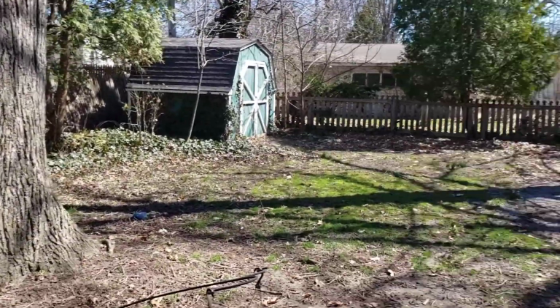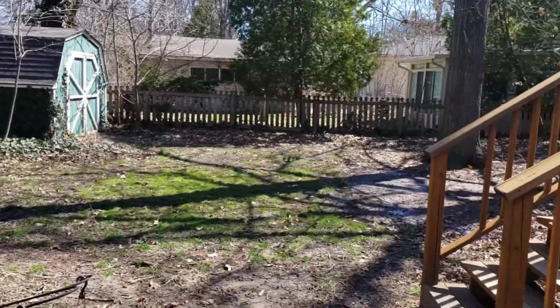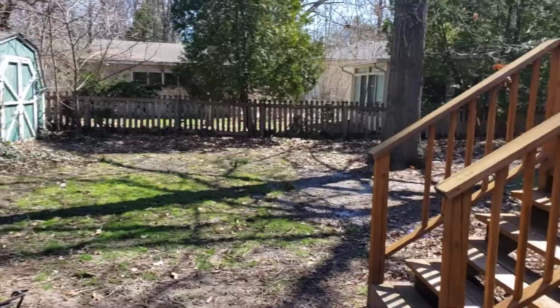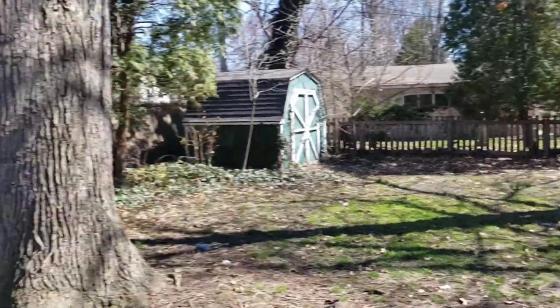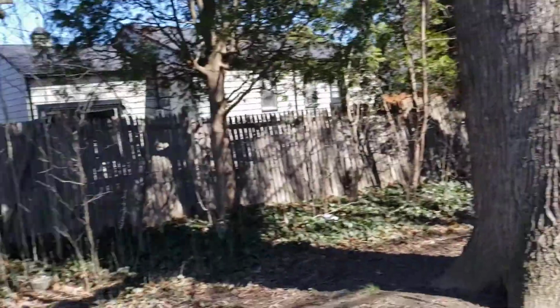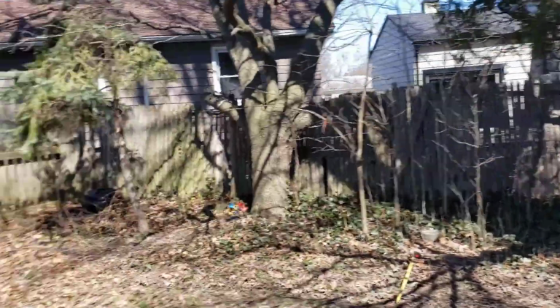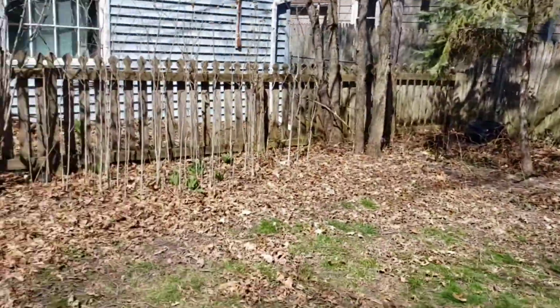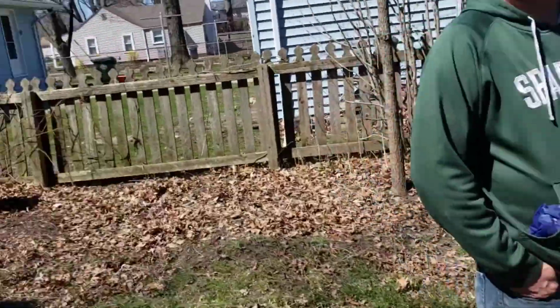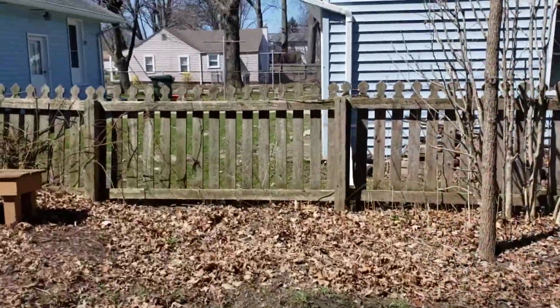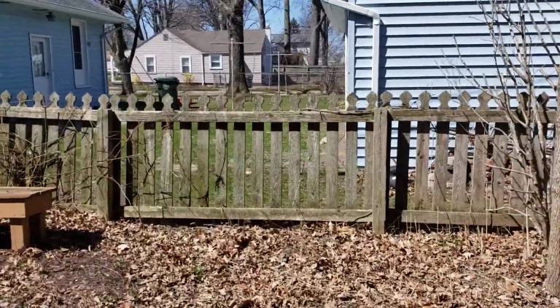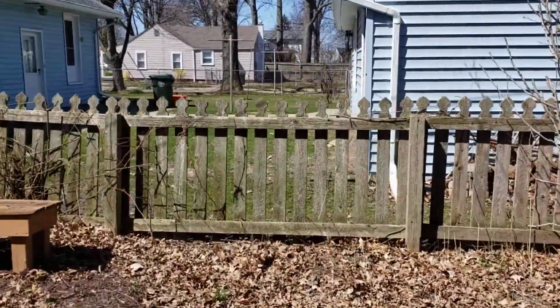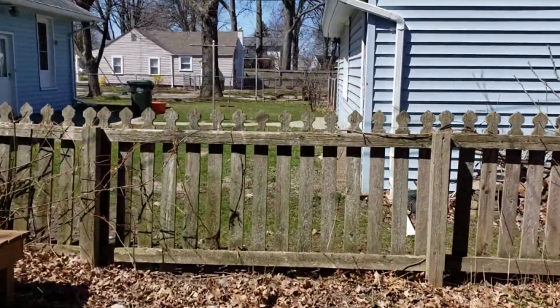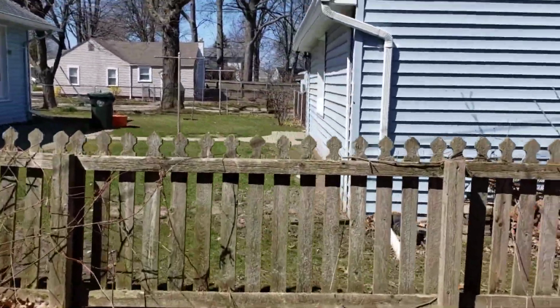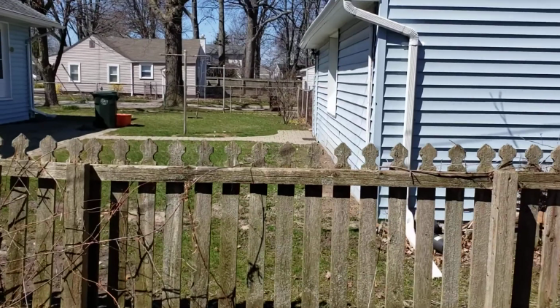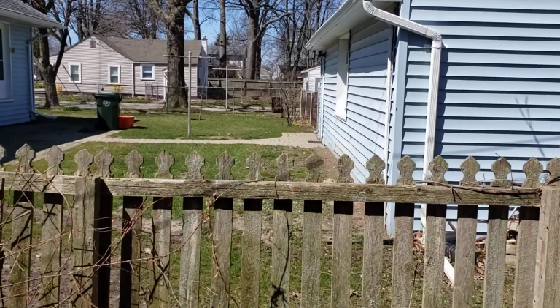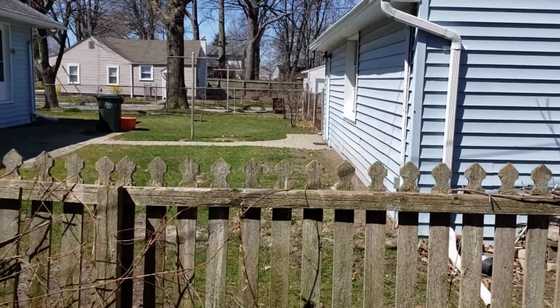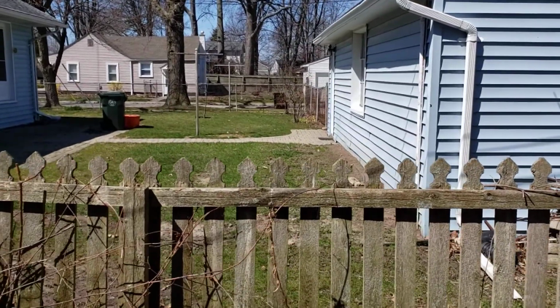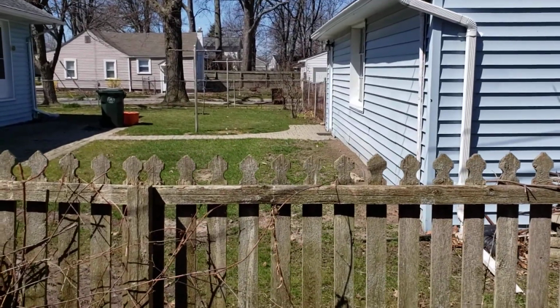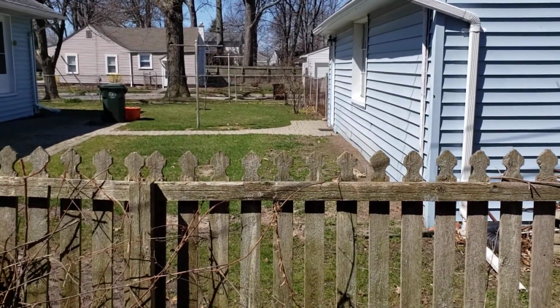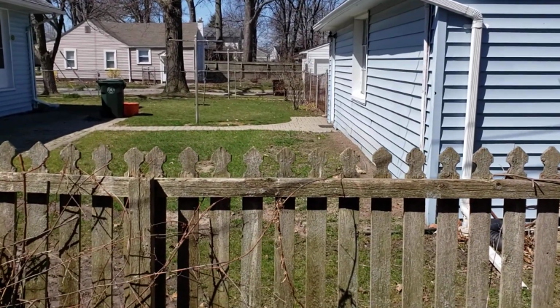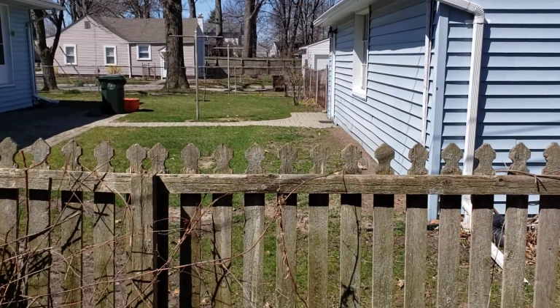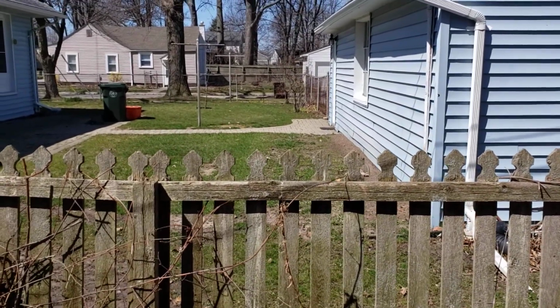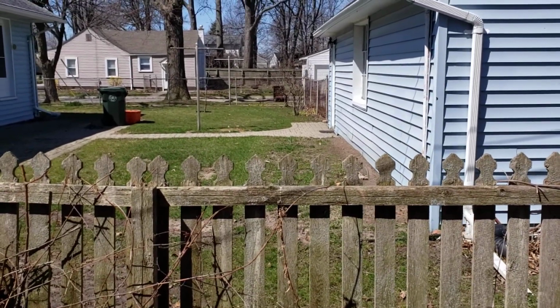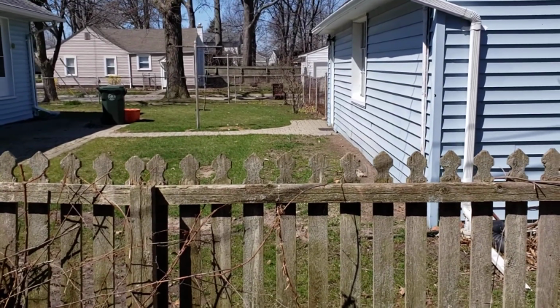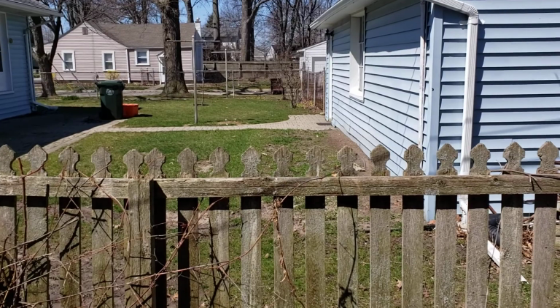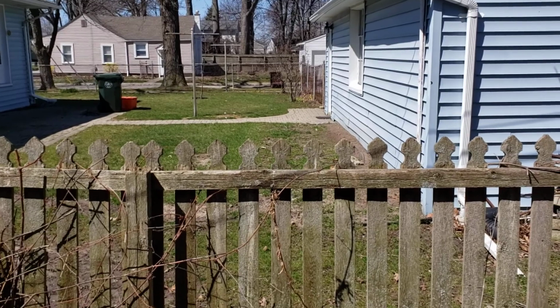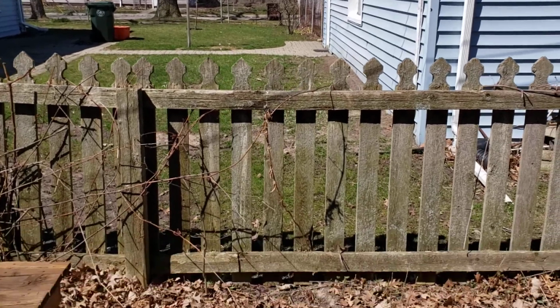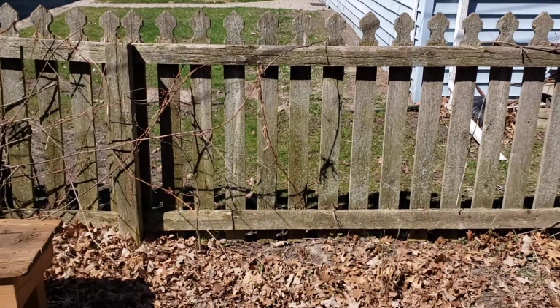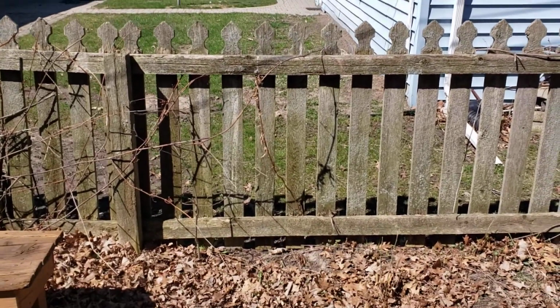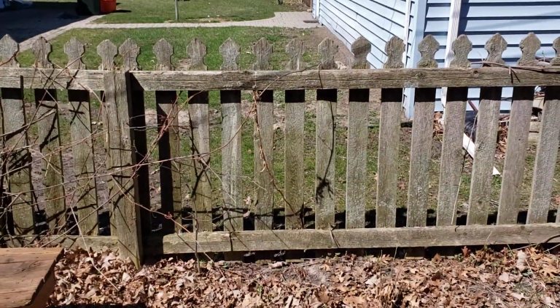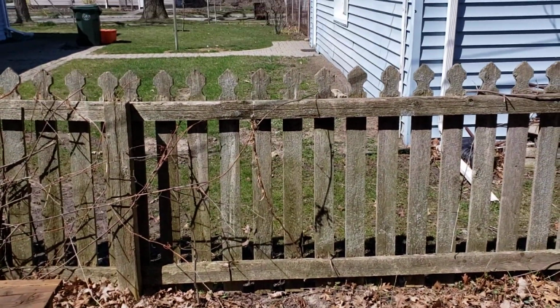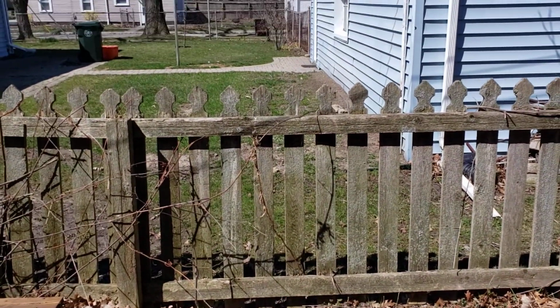We've got some trees everywhere and this is the only way we think we're going to be able to come through. Hopefully the neighbor will allow us — we've got to take the chain link fence apart, roll on through here, take this apart, and remember to put everything back together.